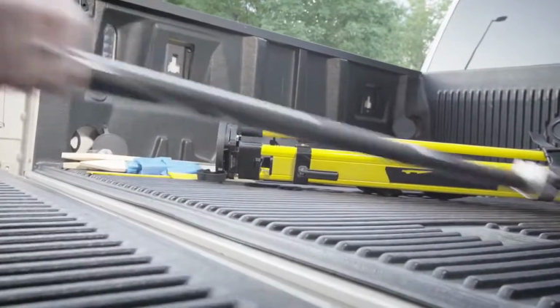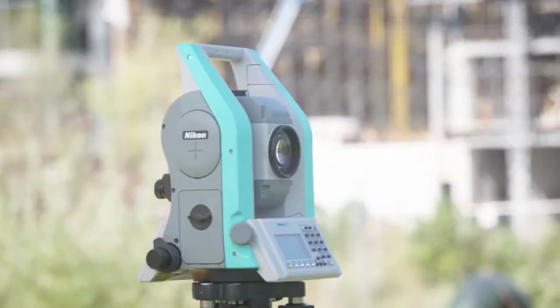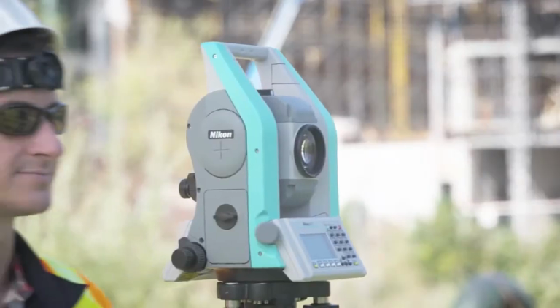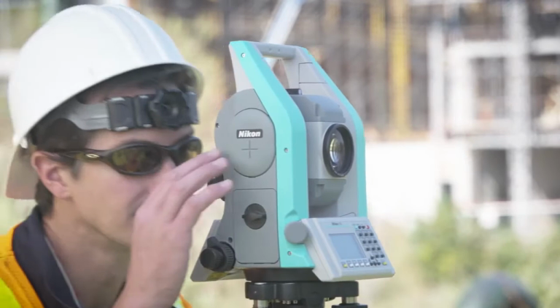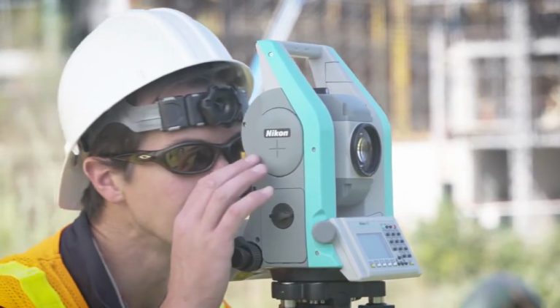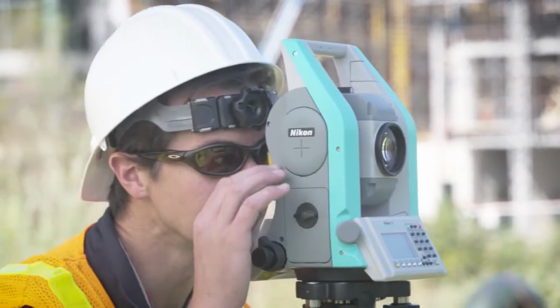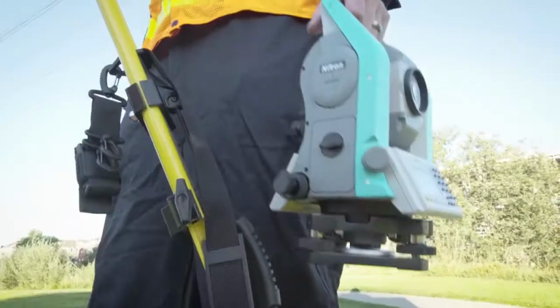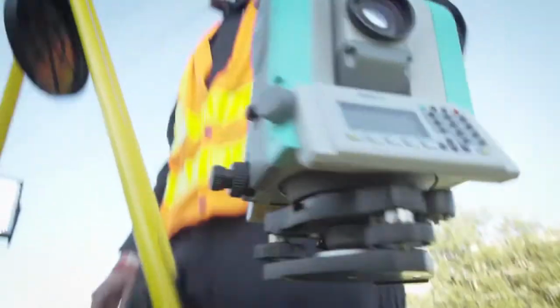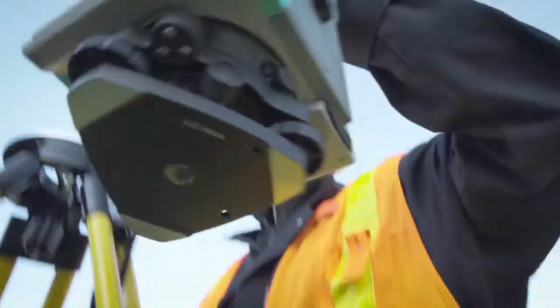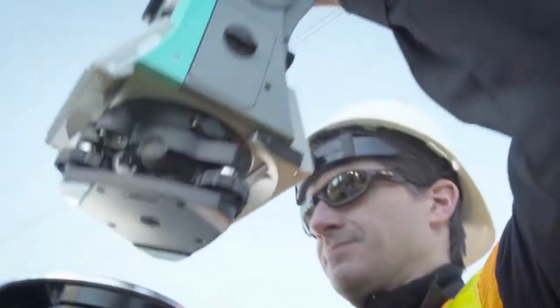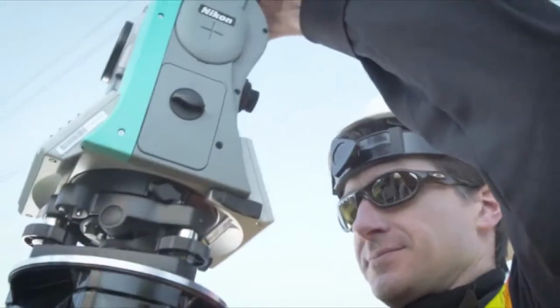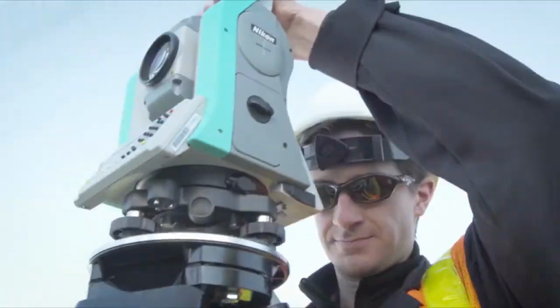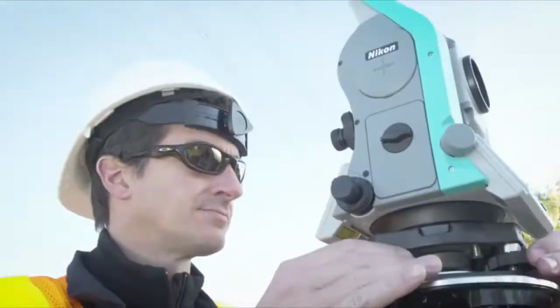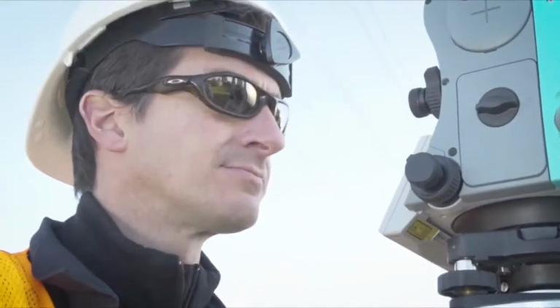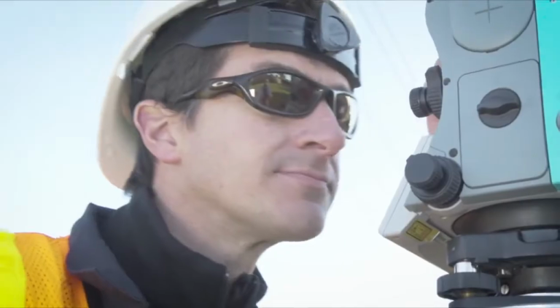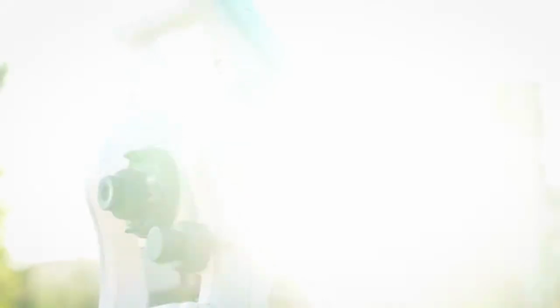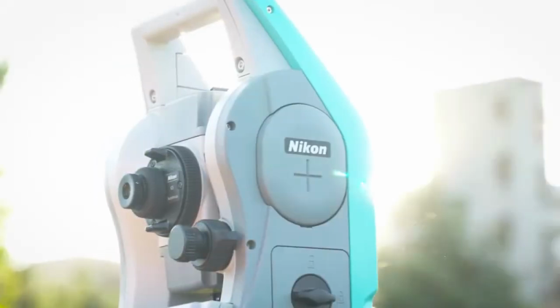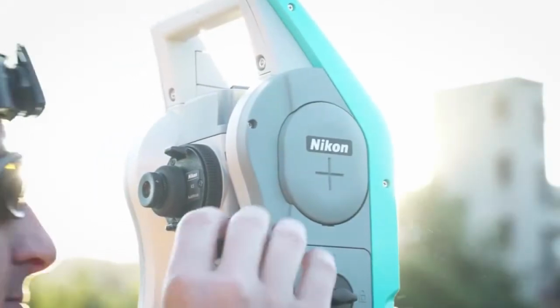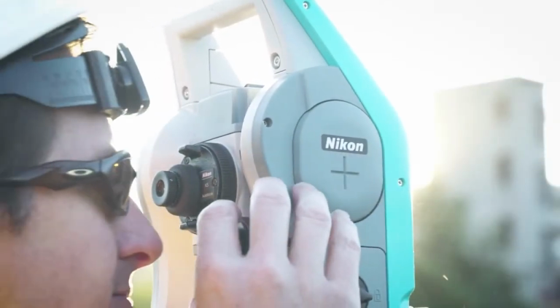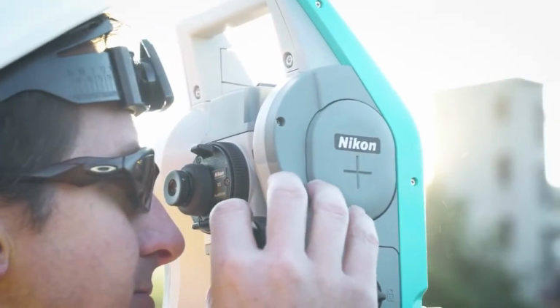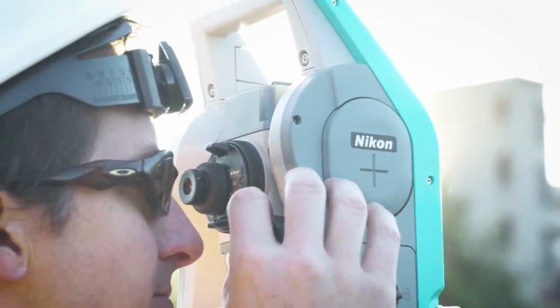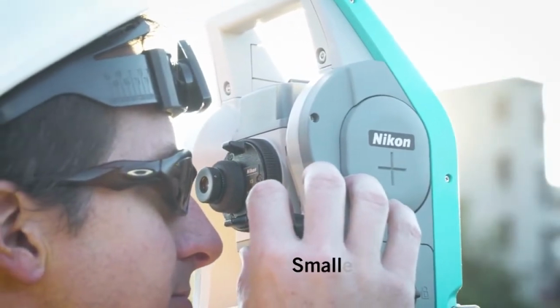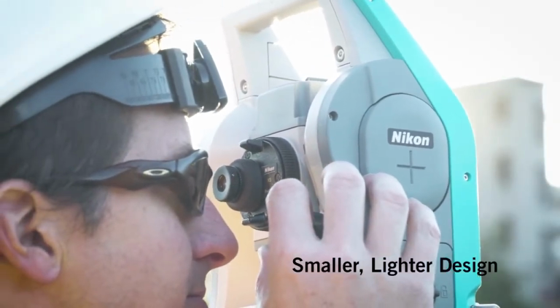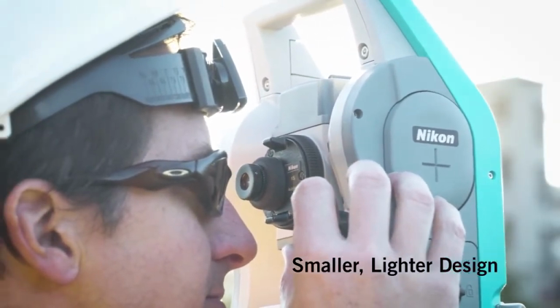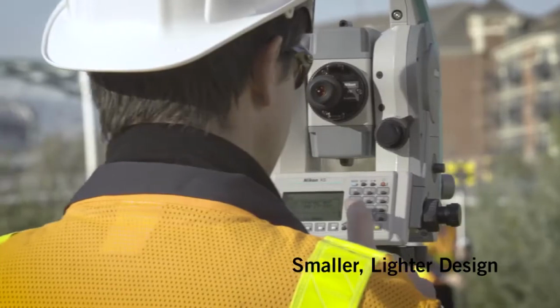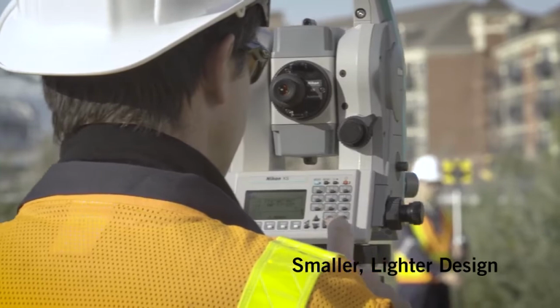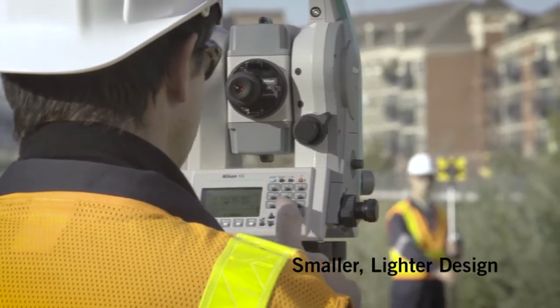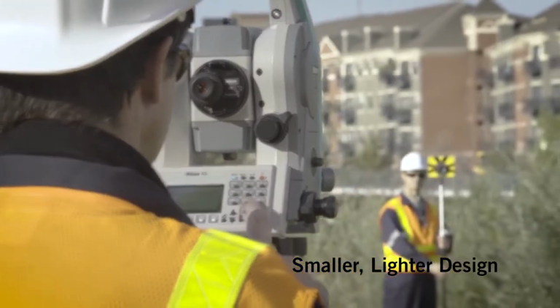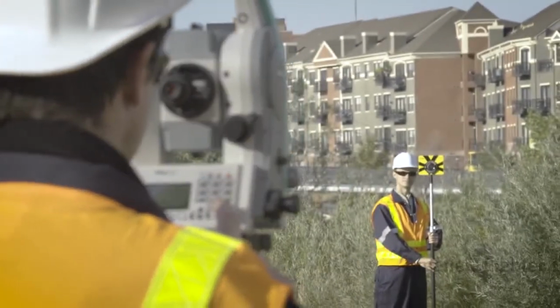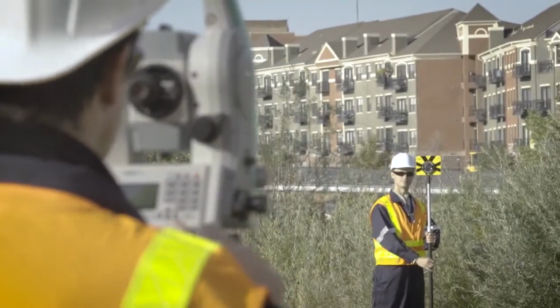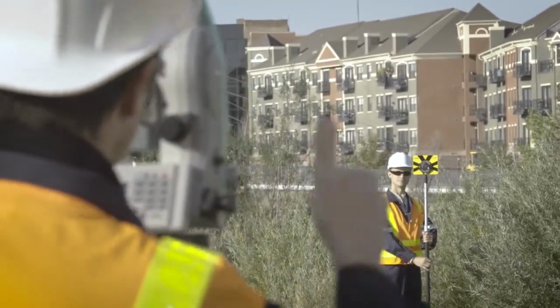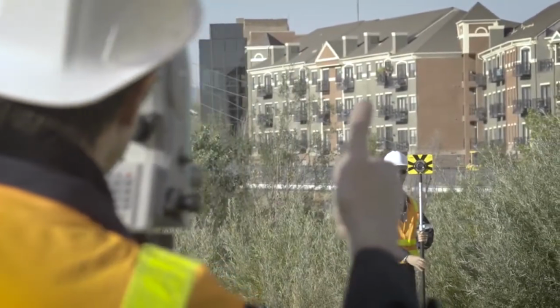The new Nikon XS Total Station is lightweight, highly portable and easily managed. The Nikon XS packs power with its smaller and lighter design. This means less fatigue in the field, with fewer mistakes.